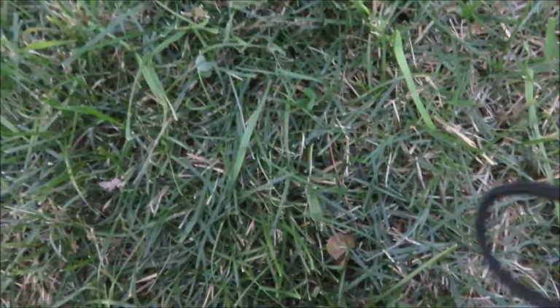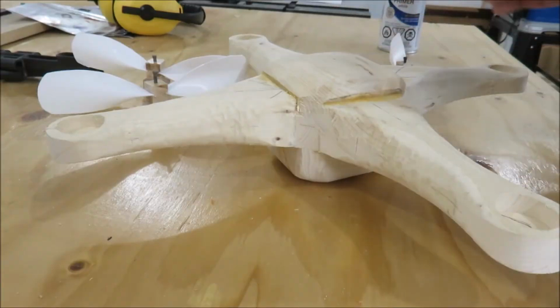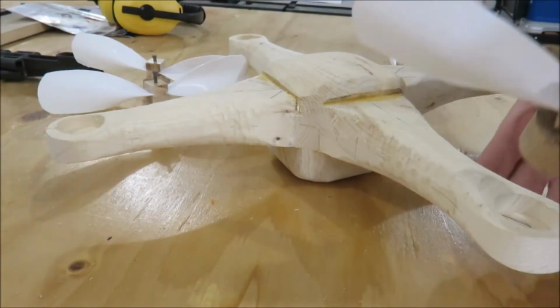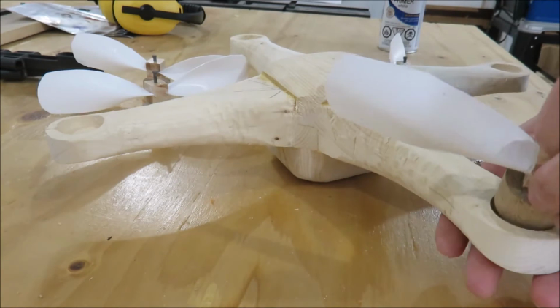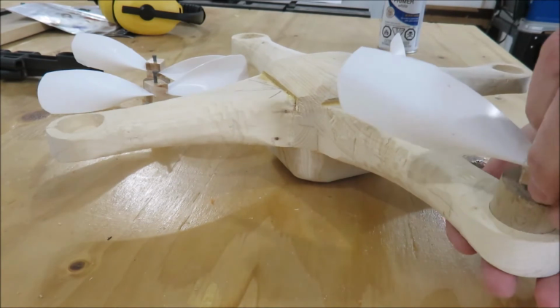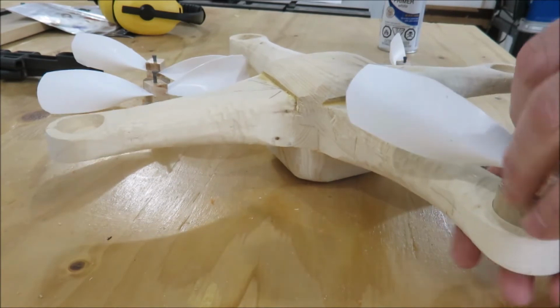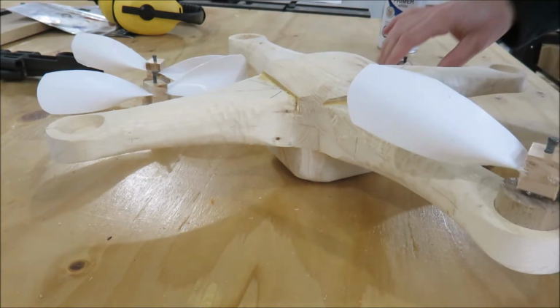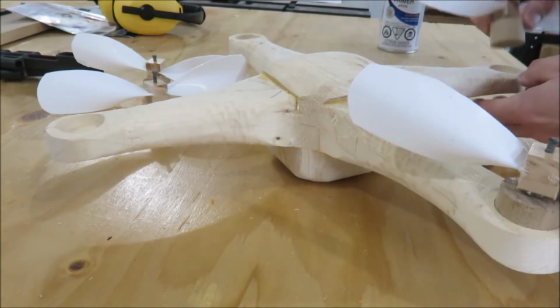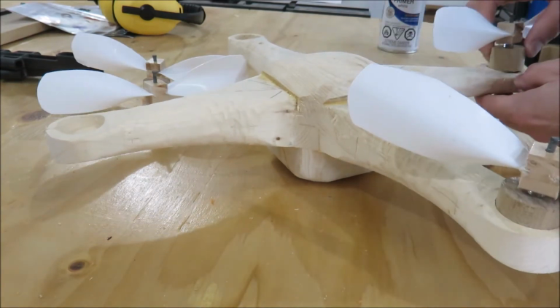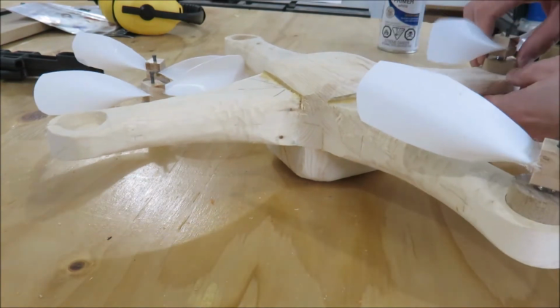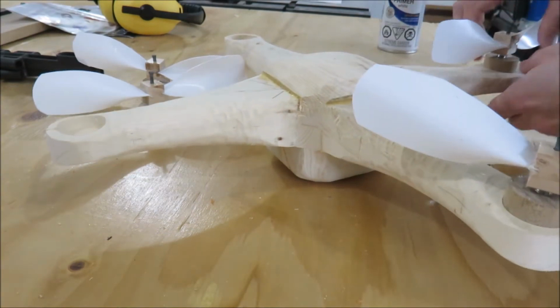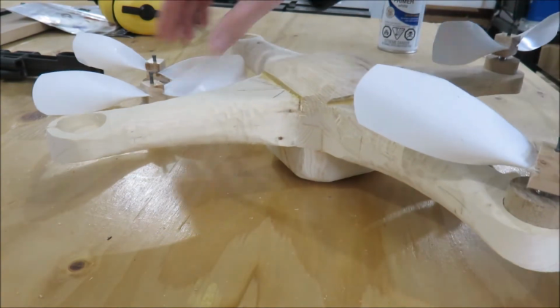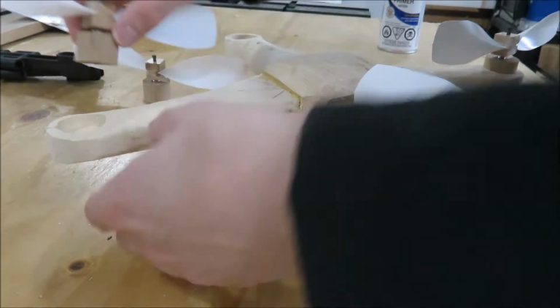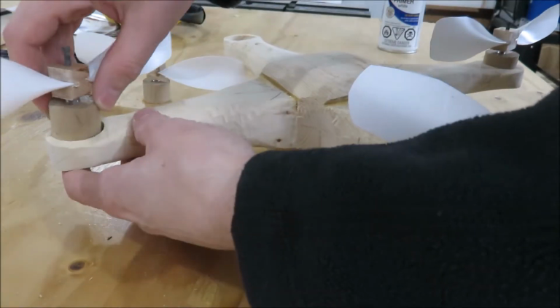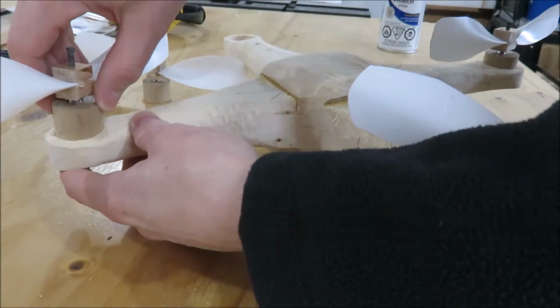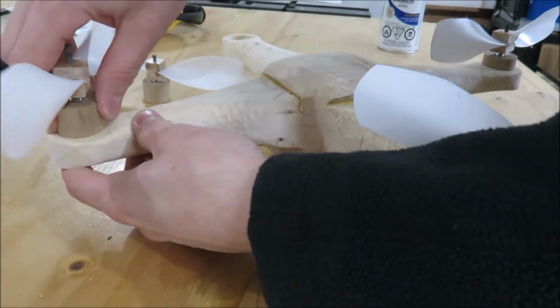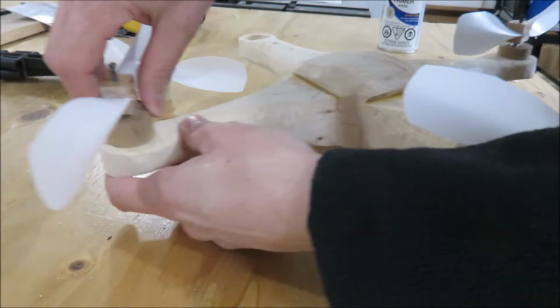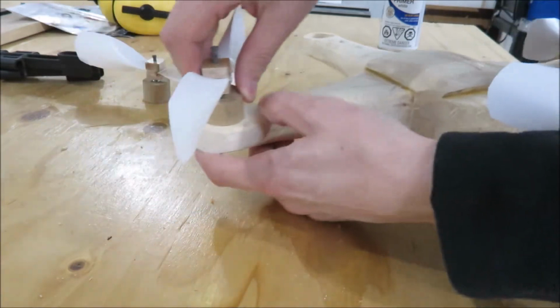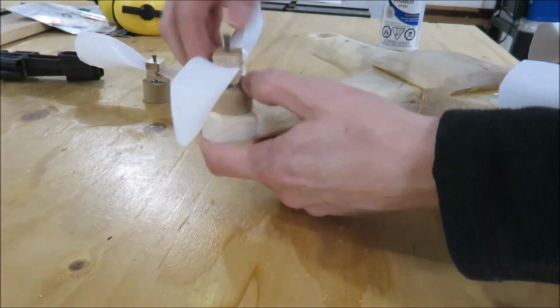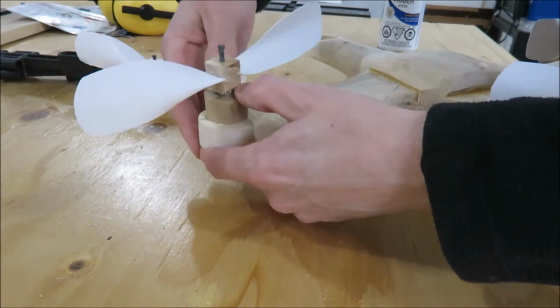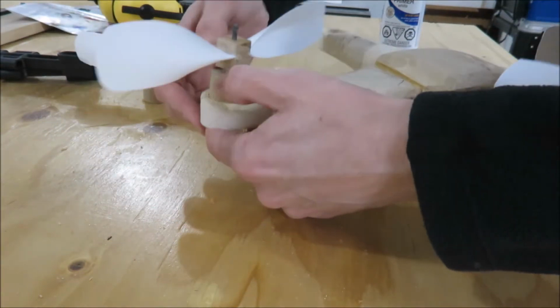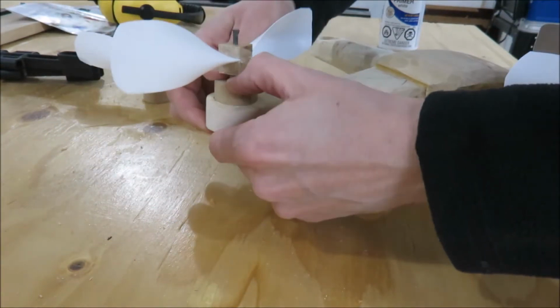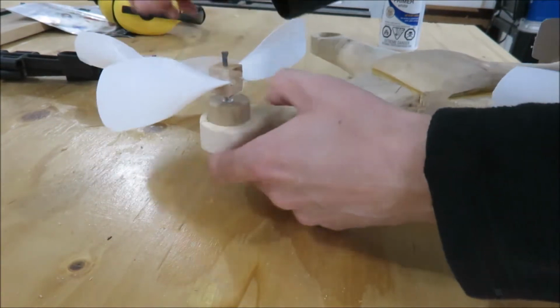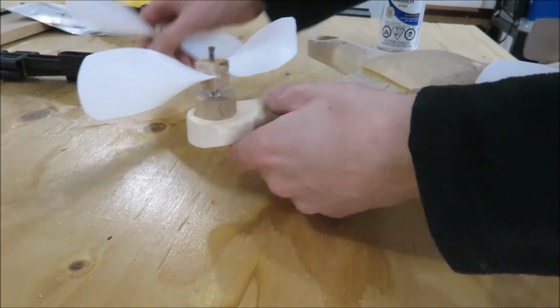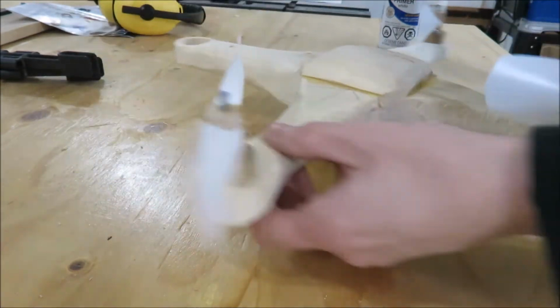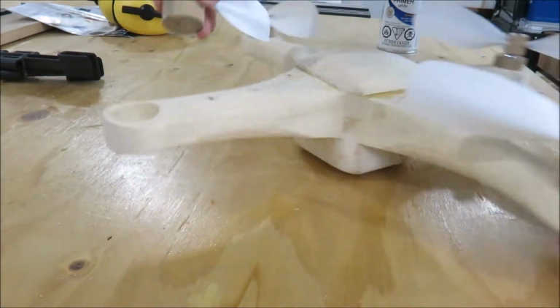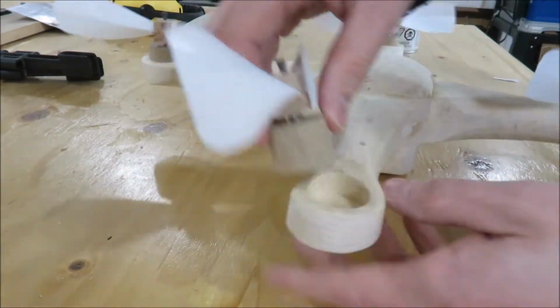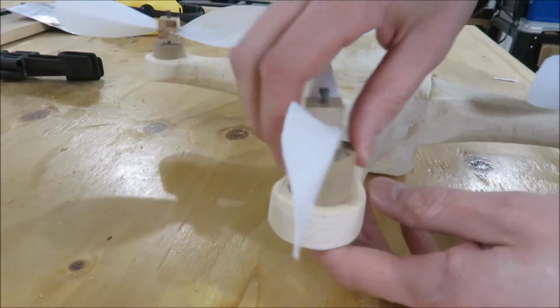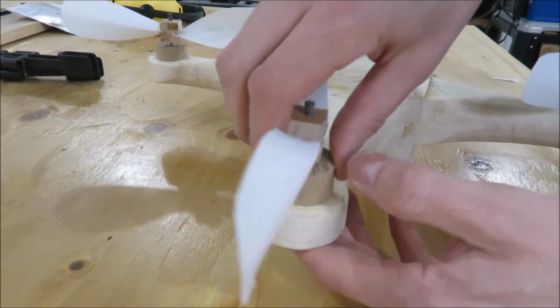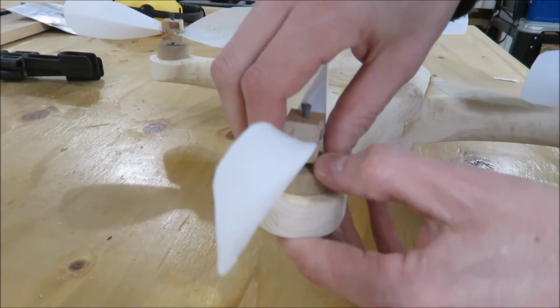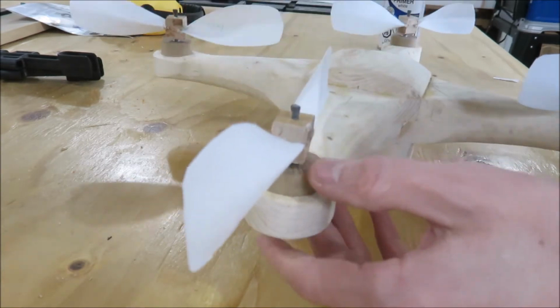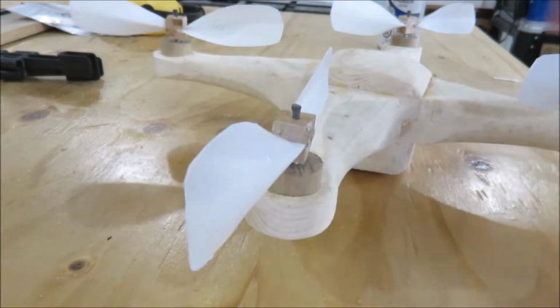If you also like my wooden drone video, please hit the like button. For more project videos, please subscribe and click the bell notification button so you don't miss any videos.